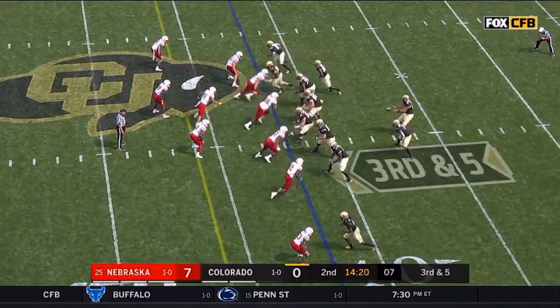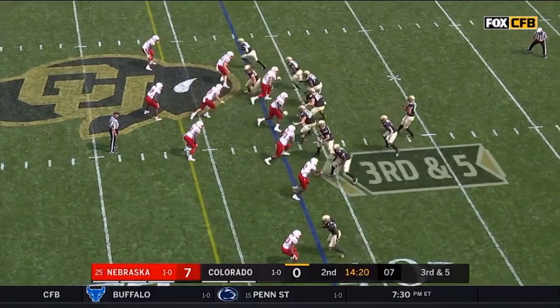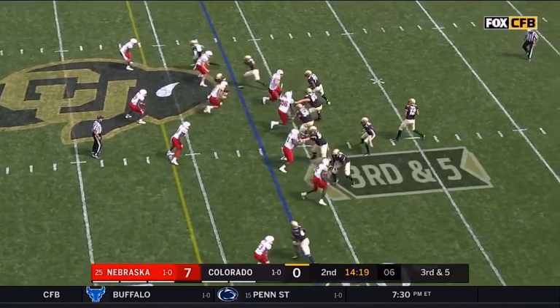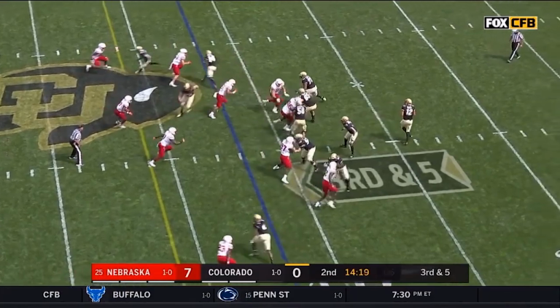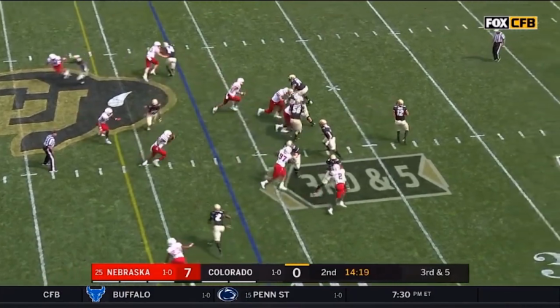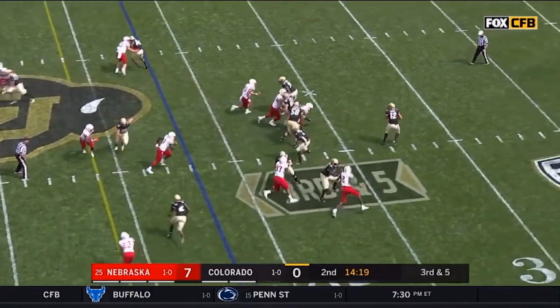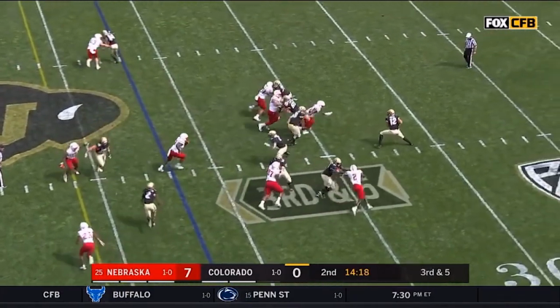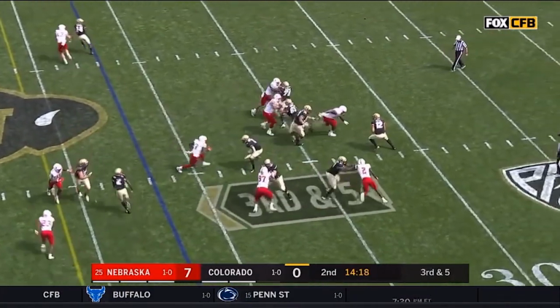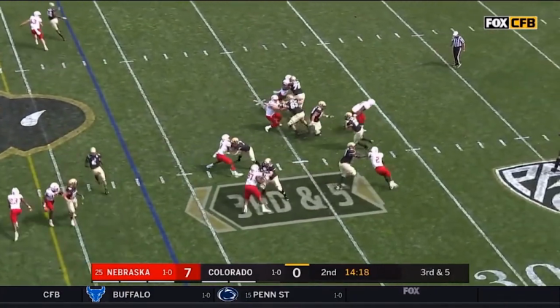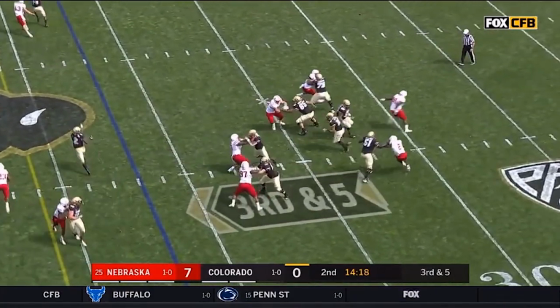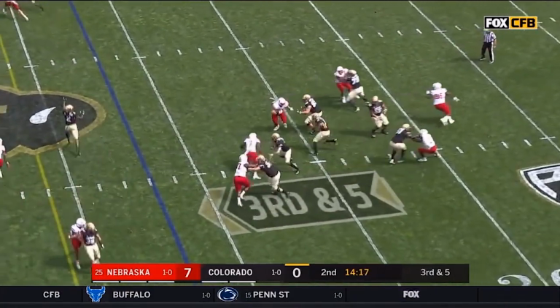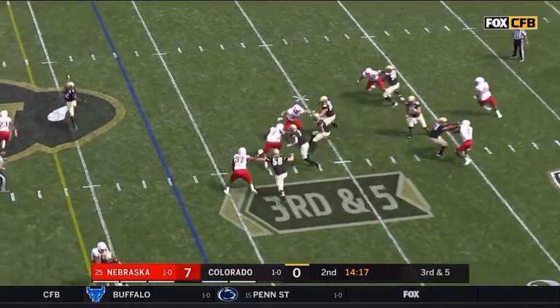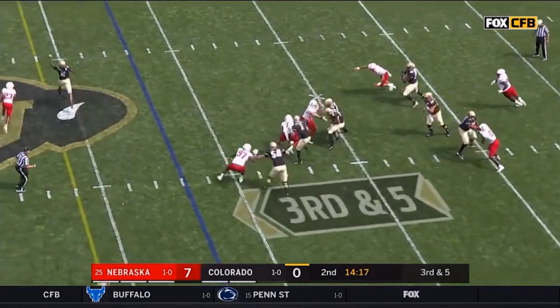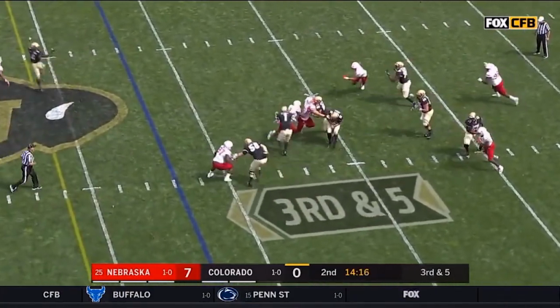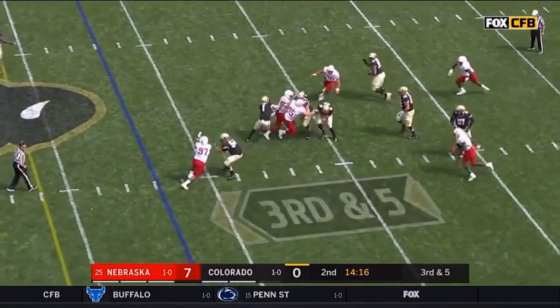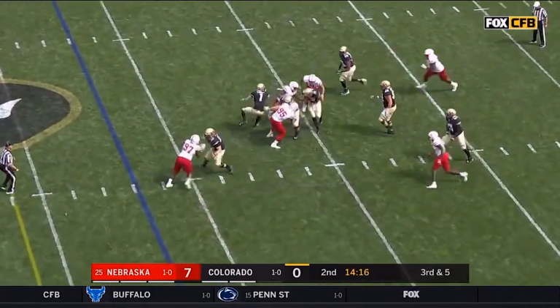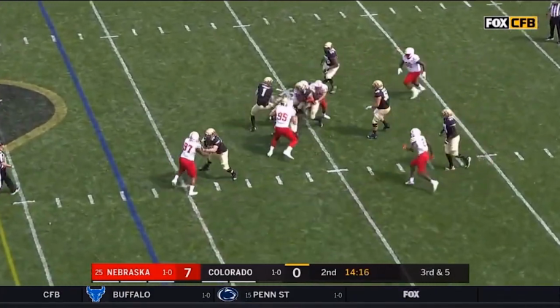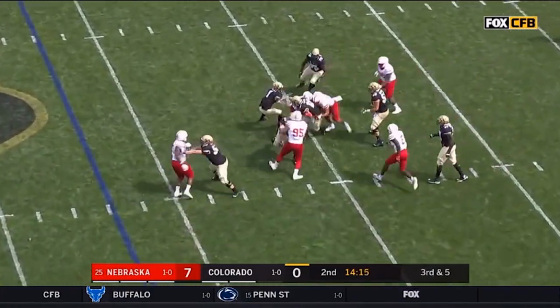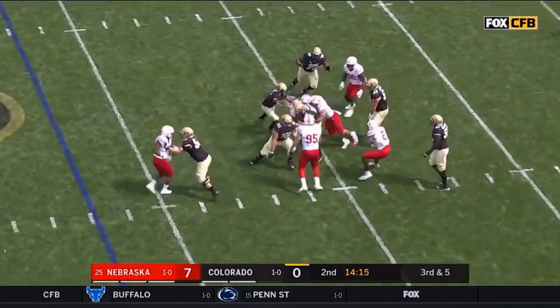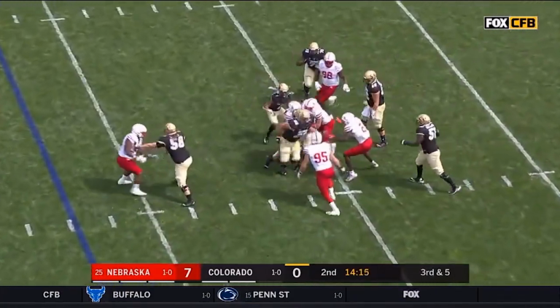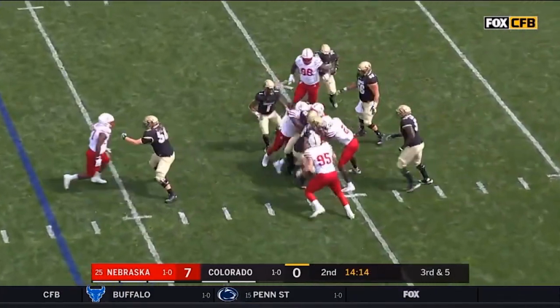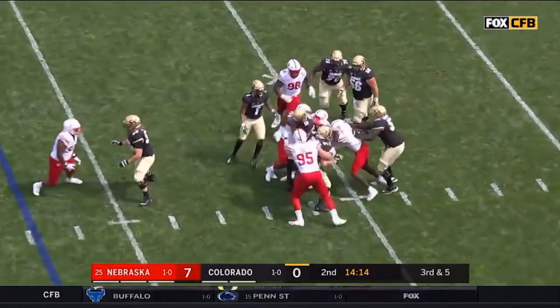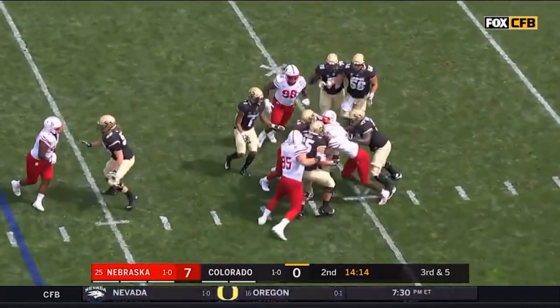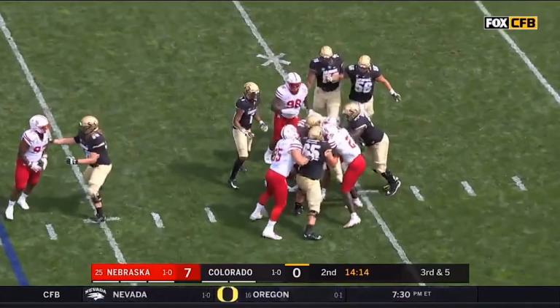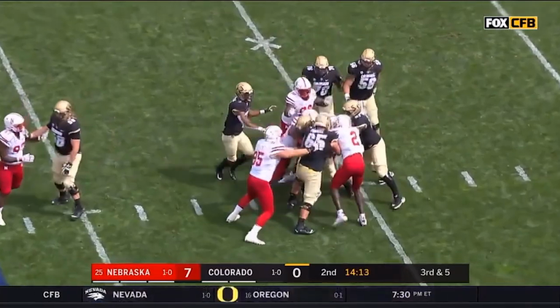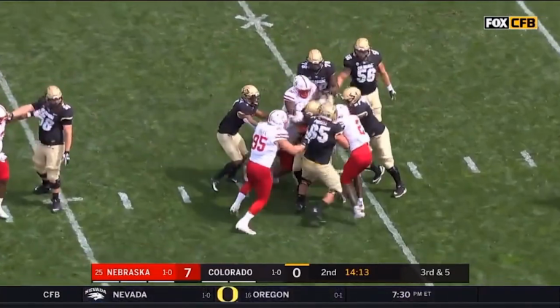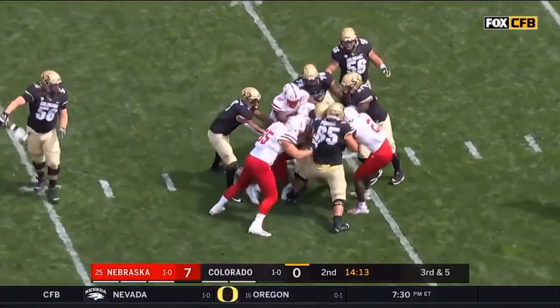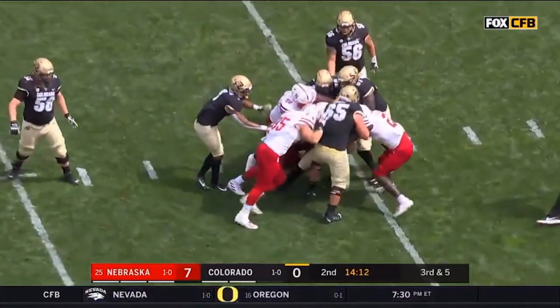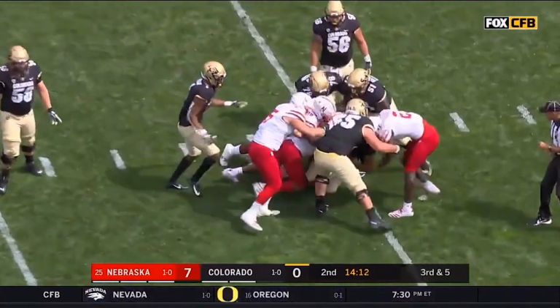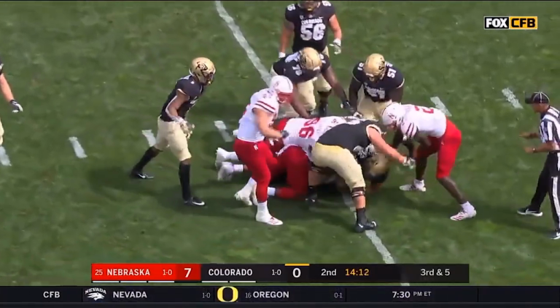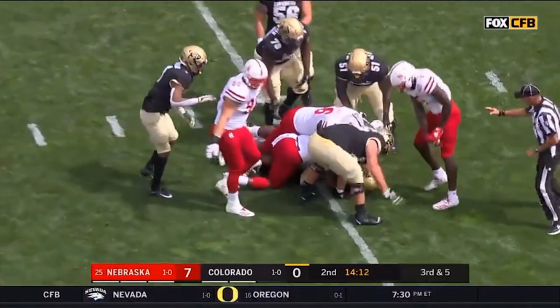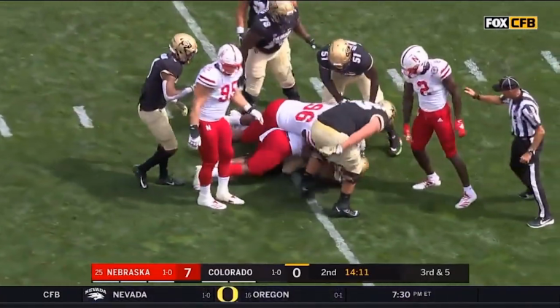On third and five against pressure, Montez steps up — pocket collapsing — and down he goes. Already the third sack of the game for Nebraska.